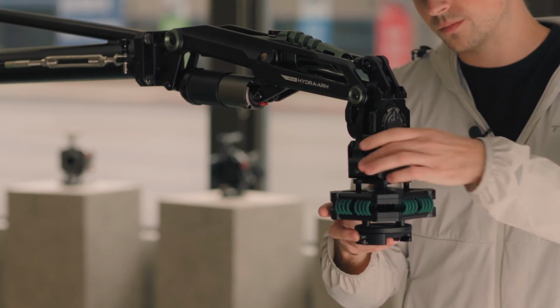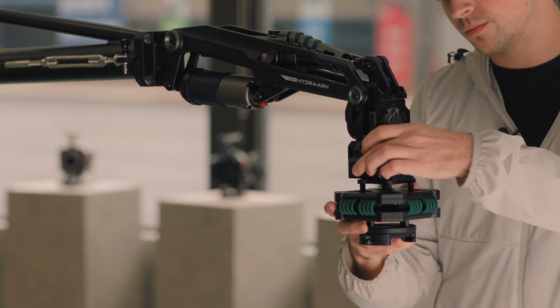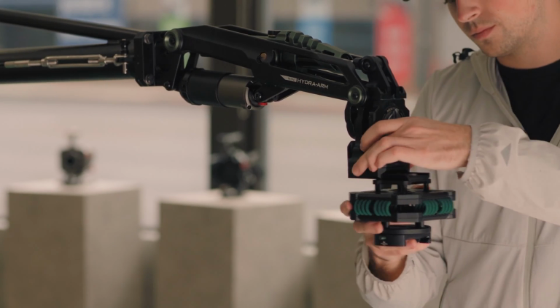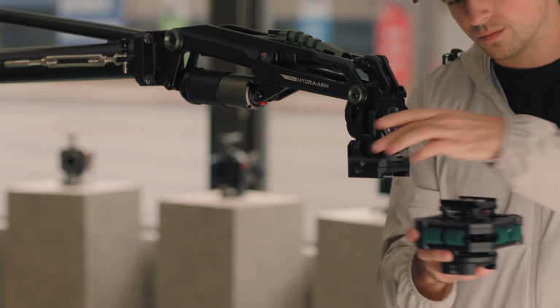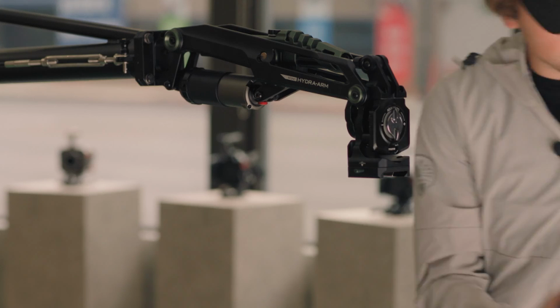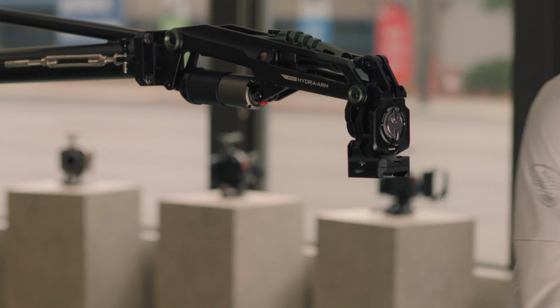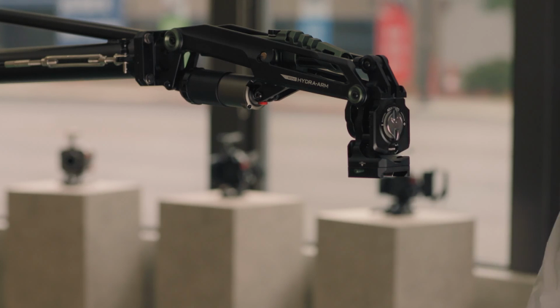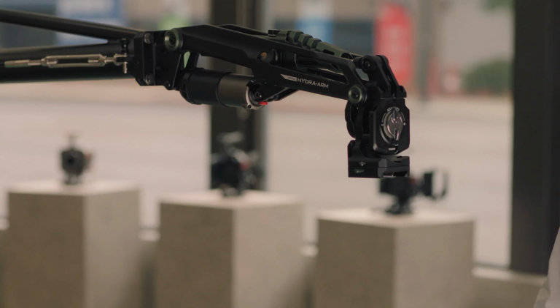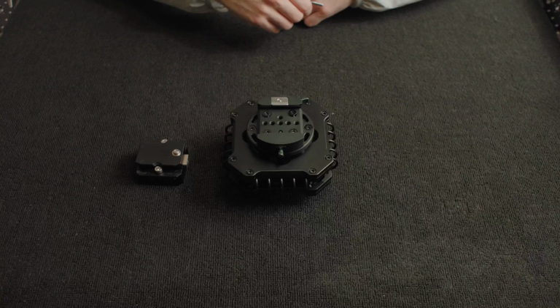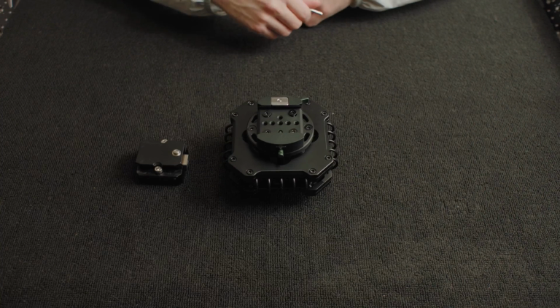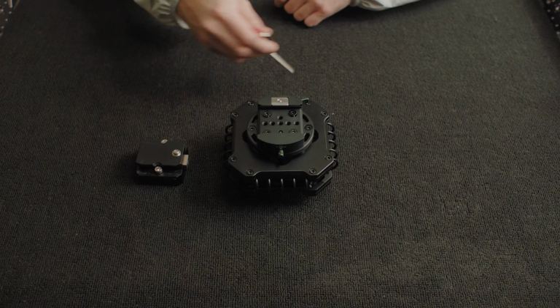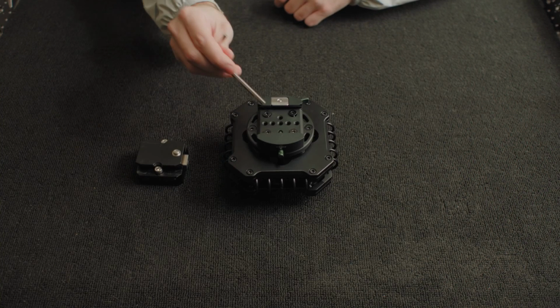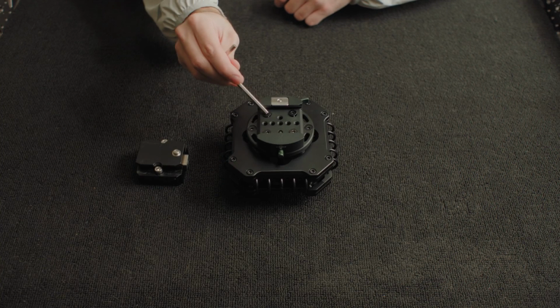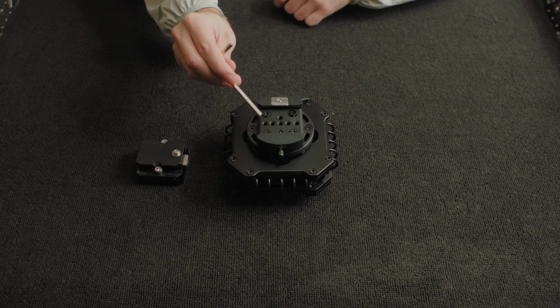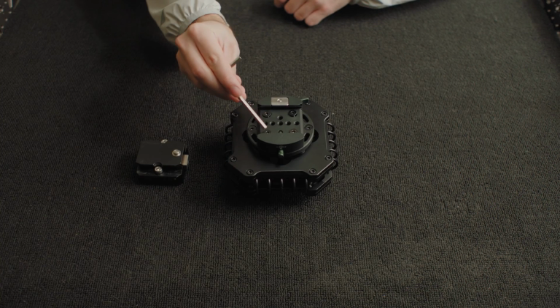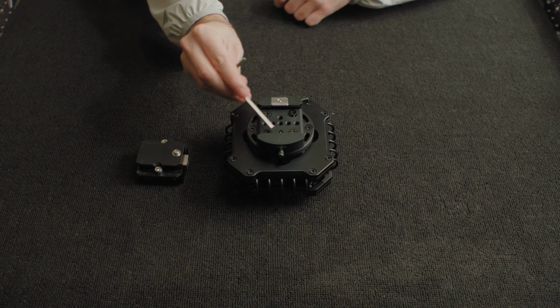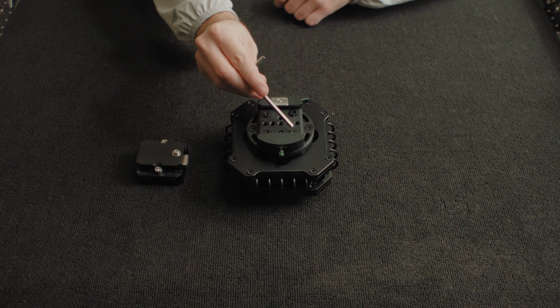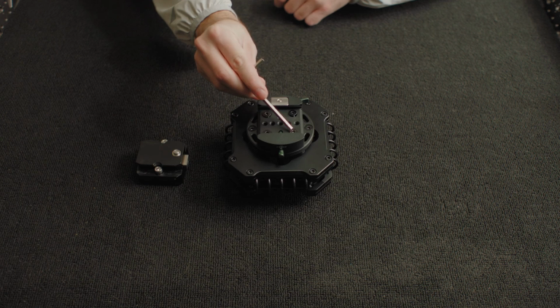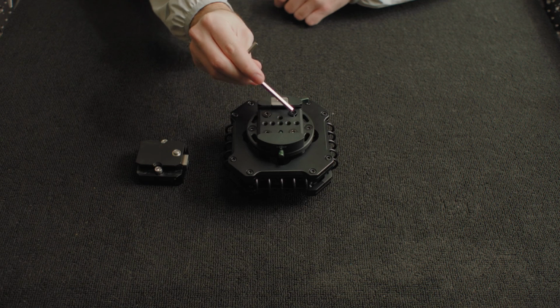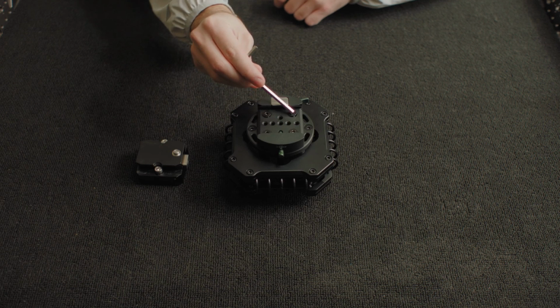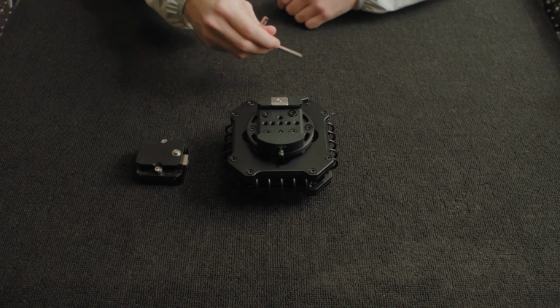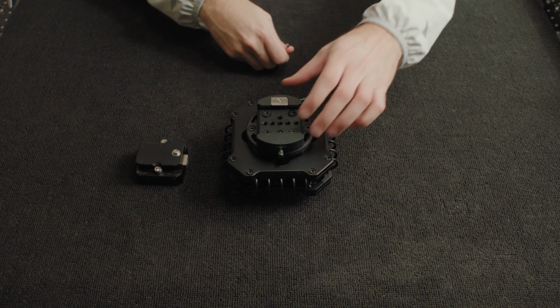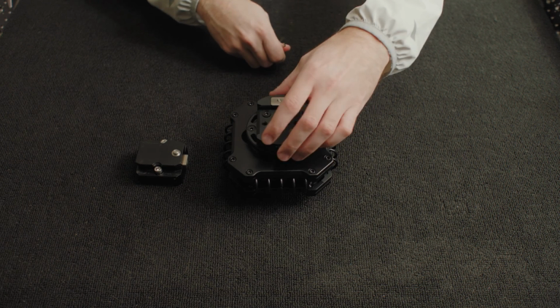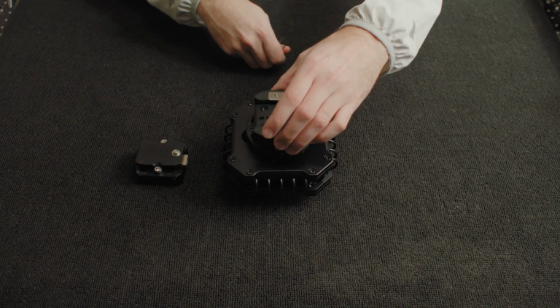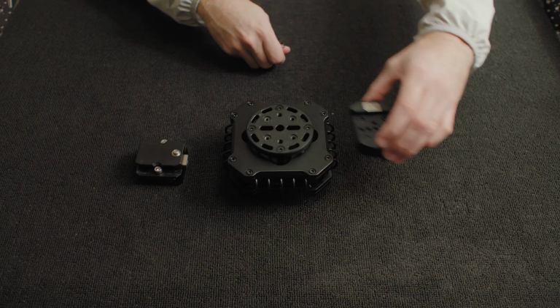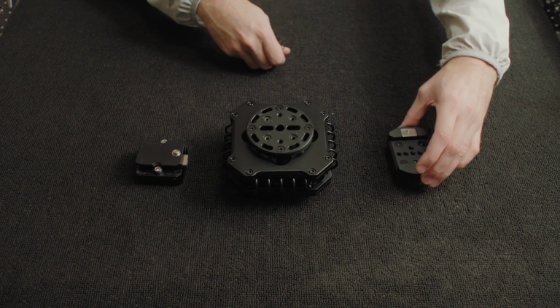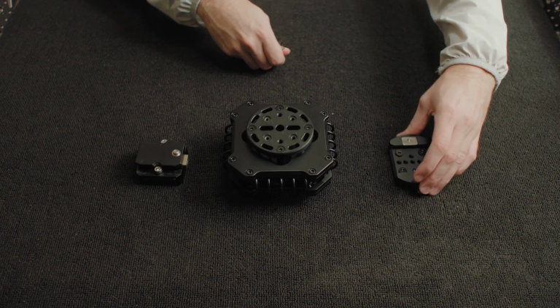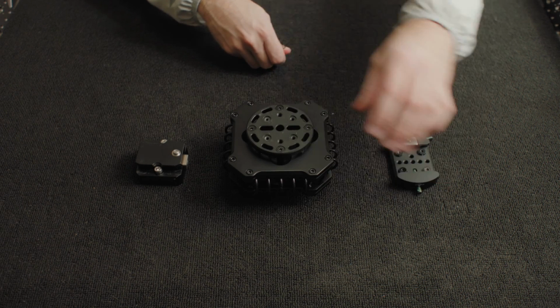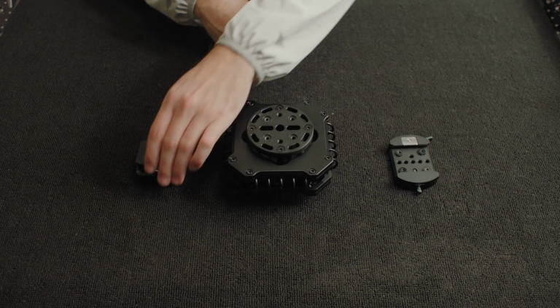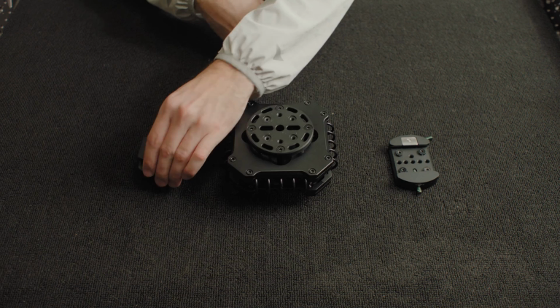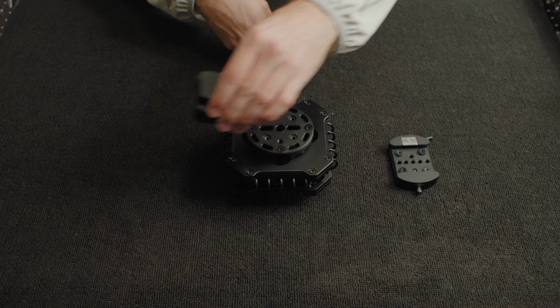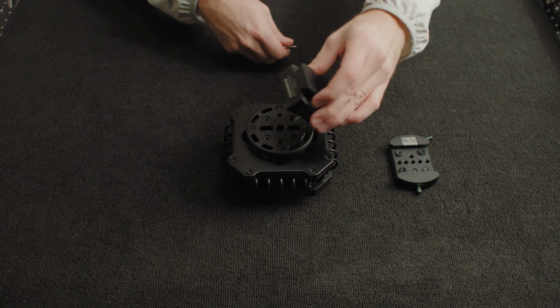Before we can swap the shock-absorbing head, you will need to uninstall the included receiver by removing these four screws. Then you can position the Ronin 2 mount and secure it via these screws.